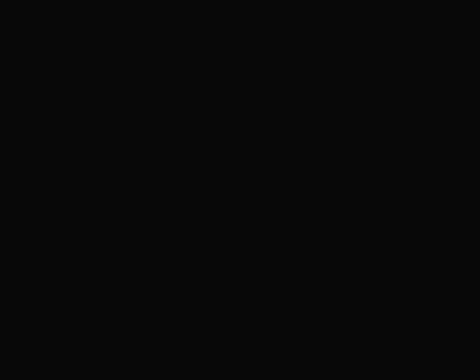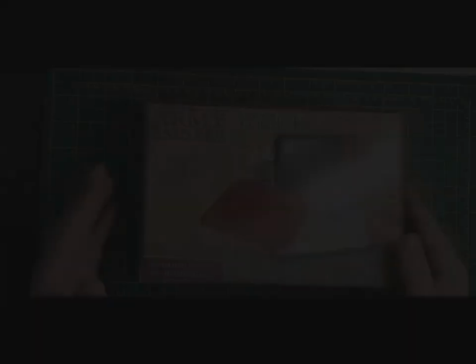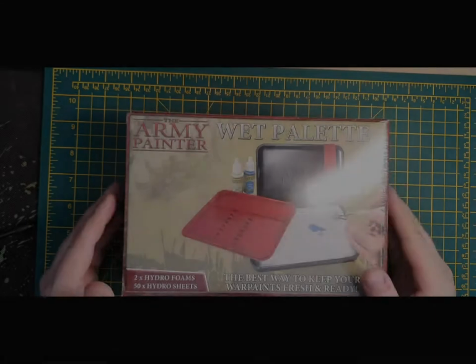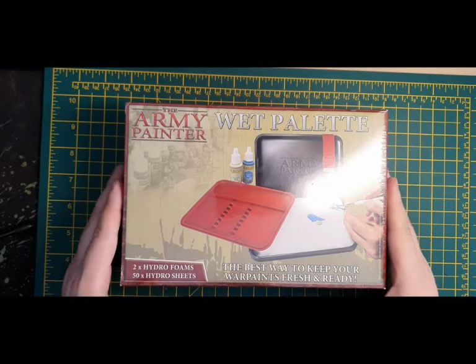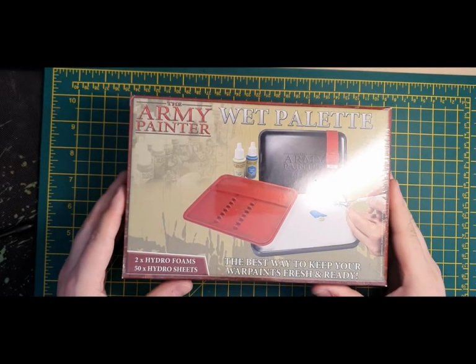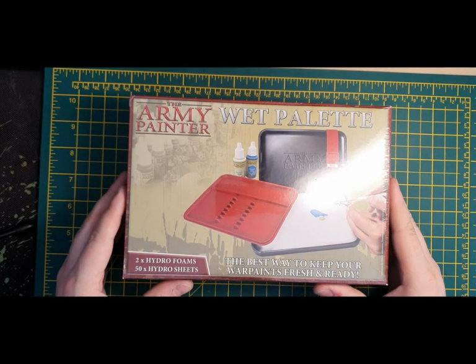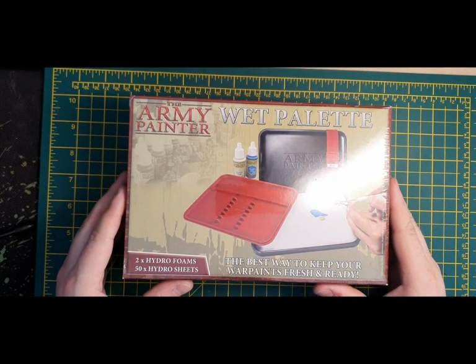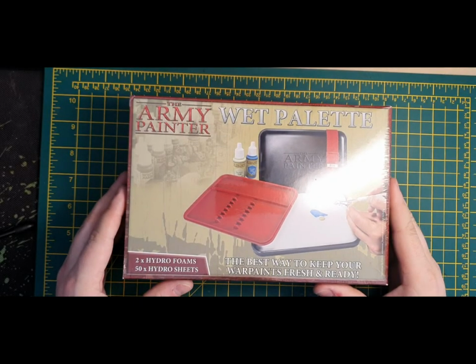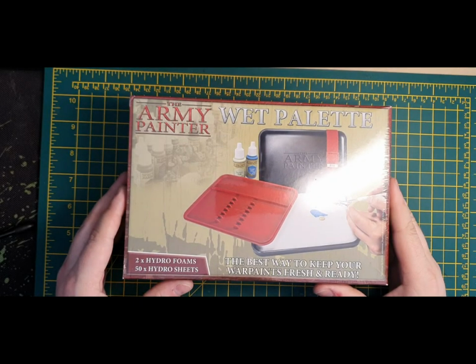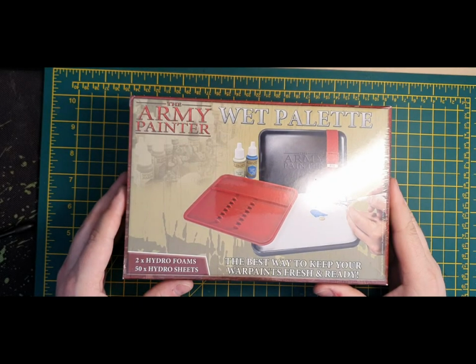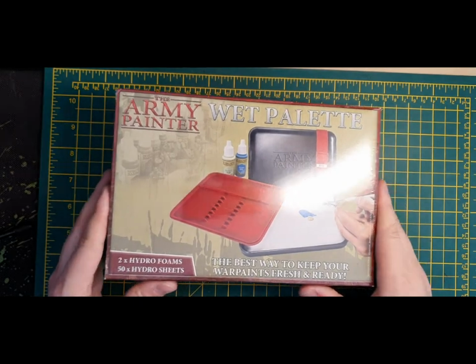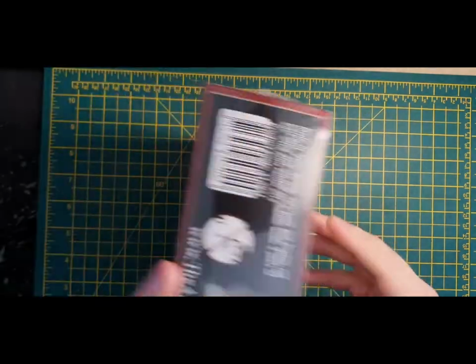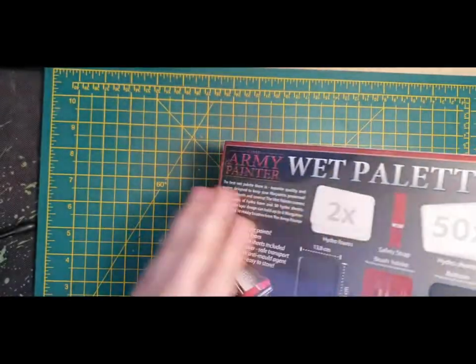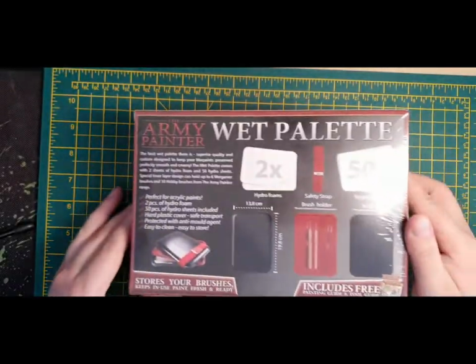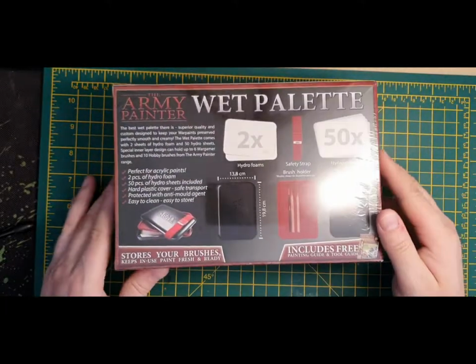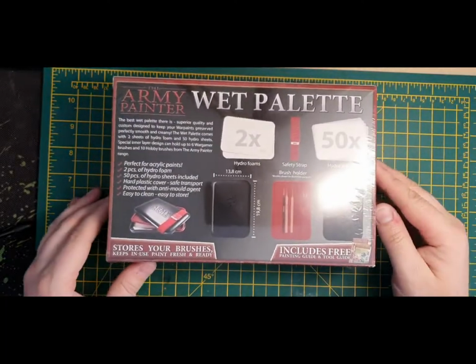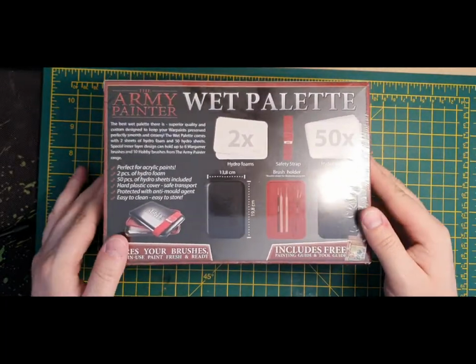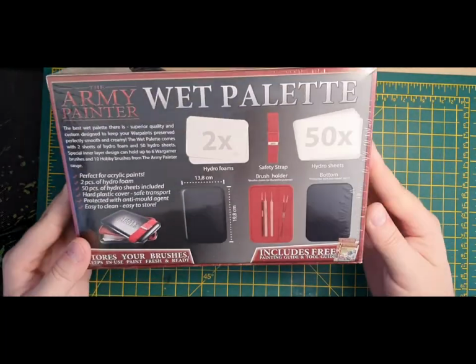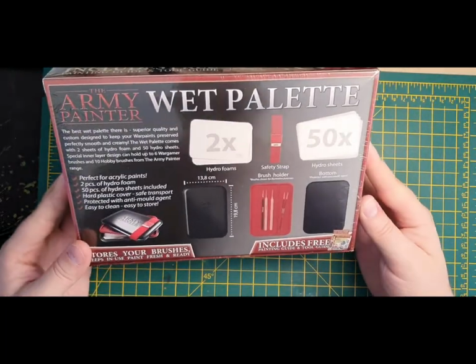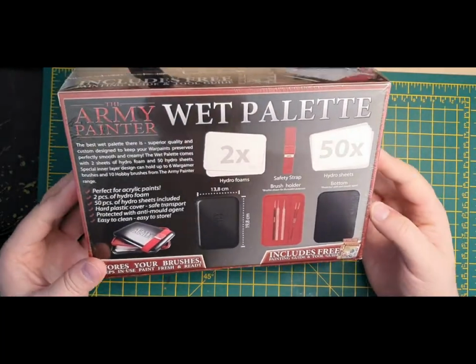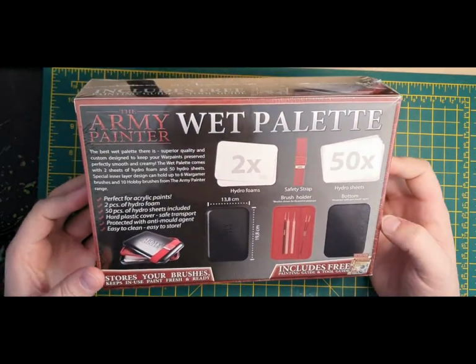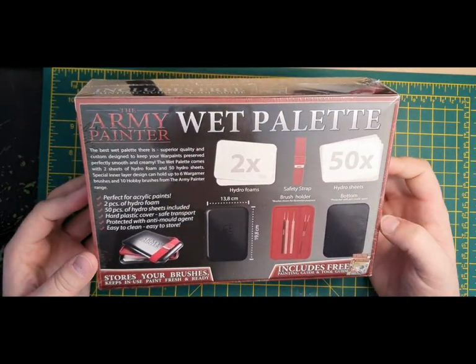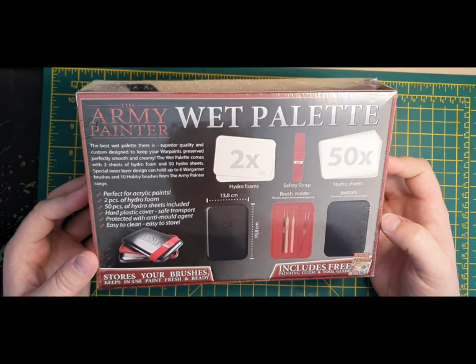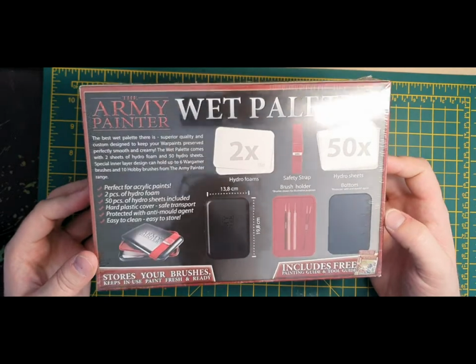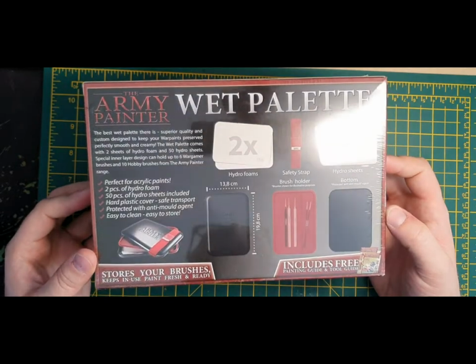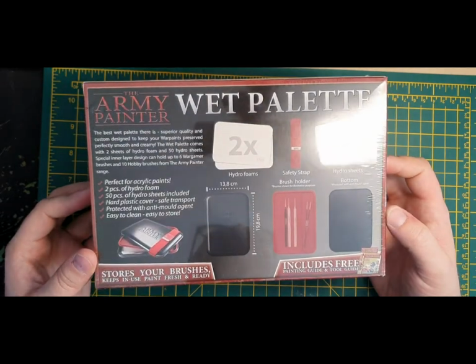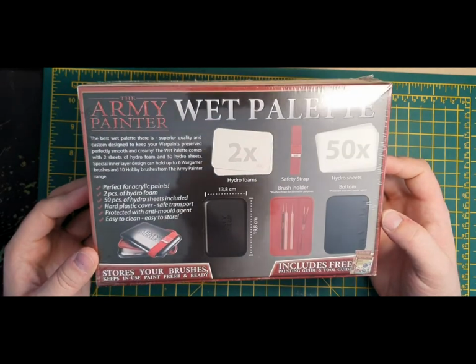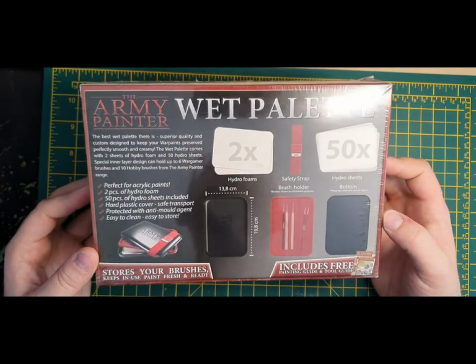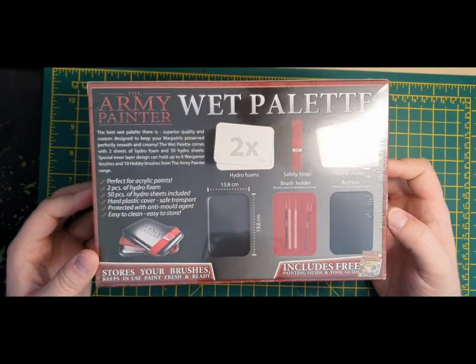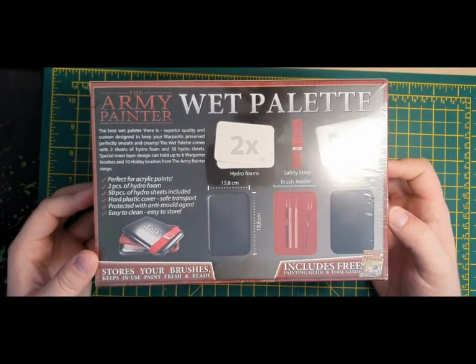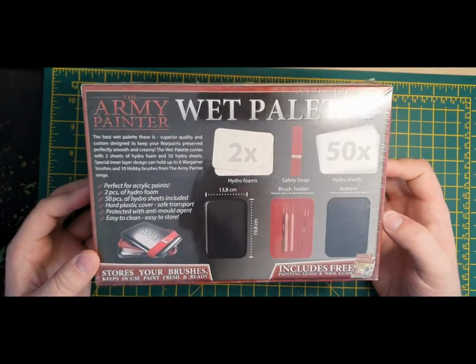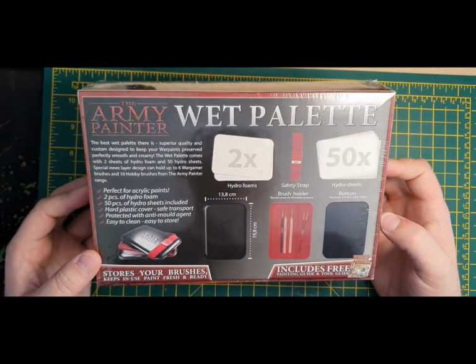Hey guys, what's going on? My name is Lou from Bassless Wargaming and thanks for tuning into another video. This has just literally come through my door from Amazon, so I thought let's throw it on the bench and do a very quick unboxing video so you guys can see what's inside the package.